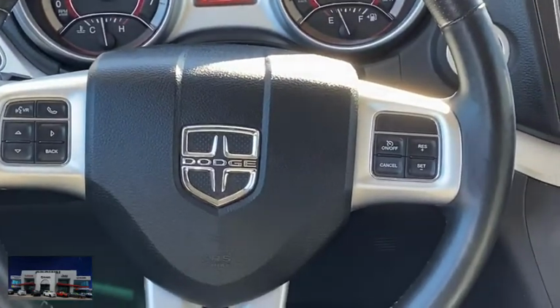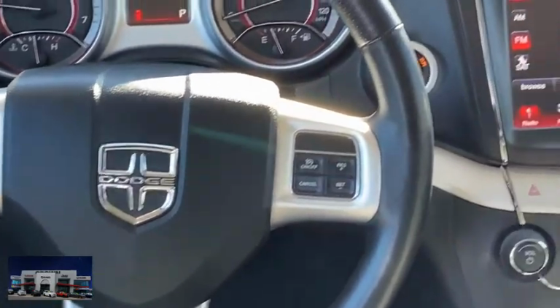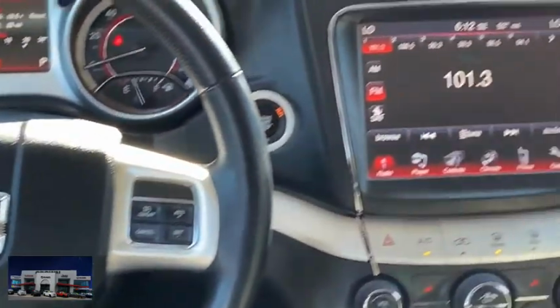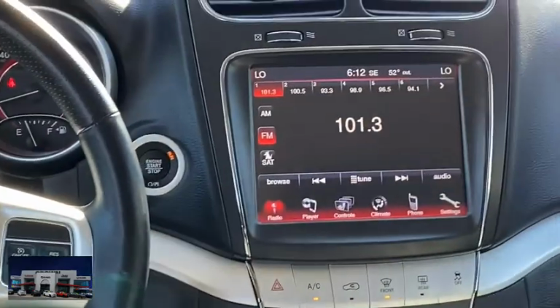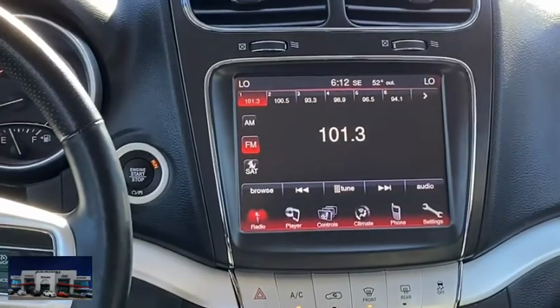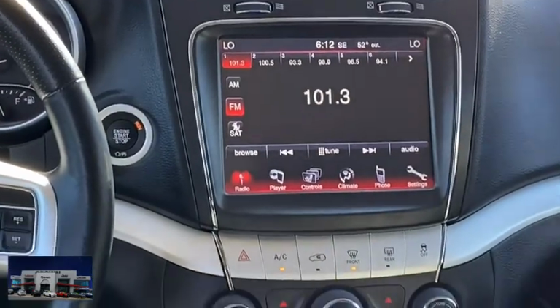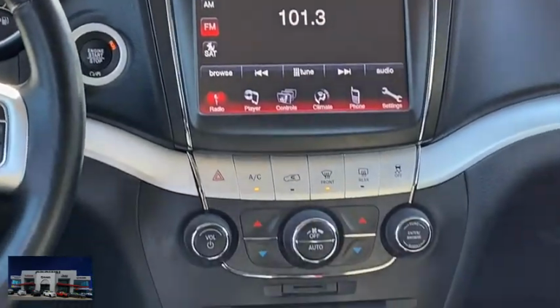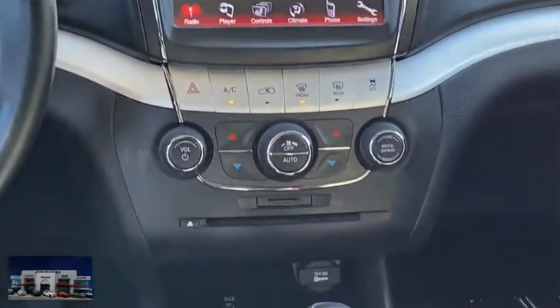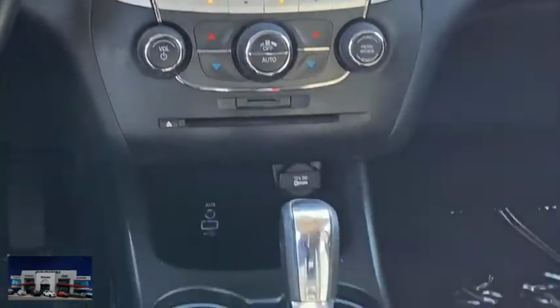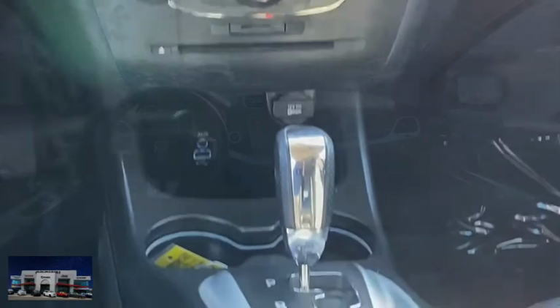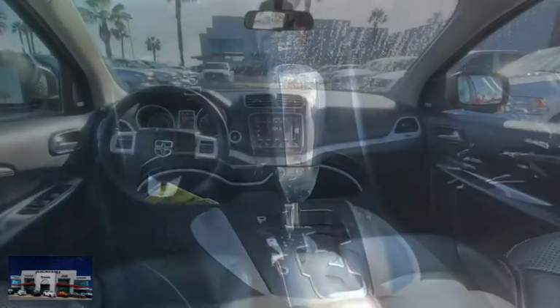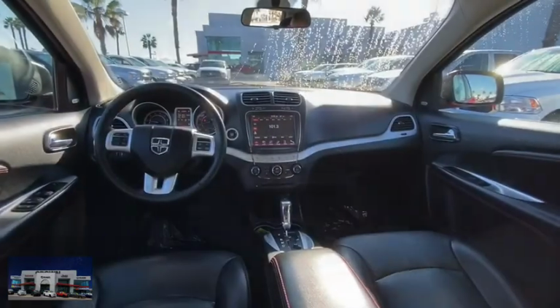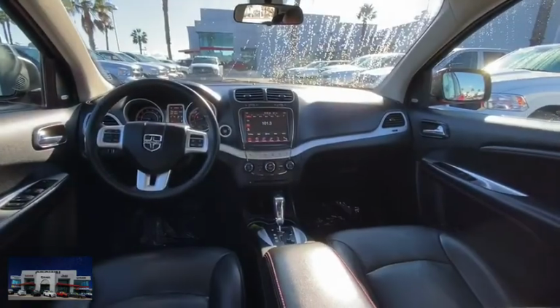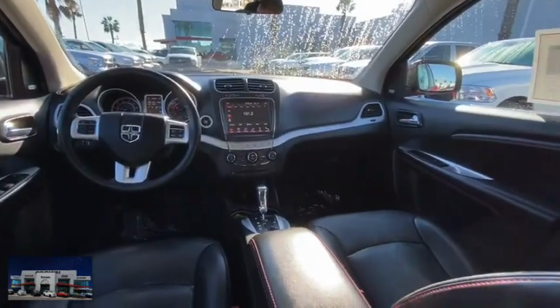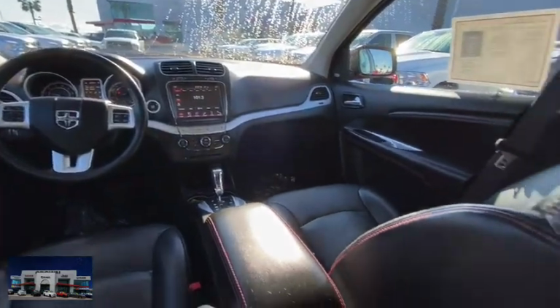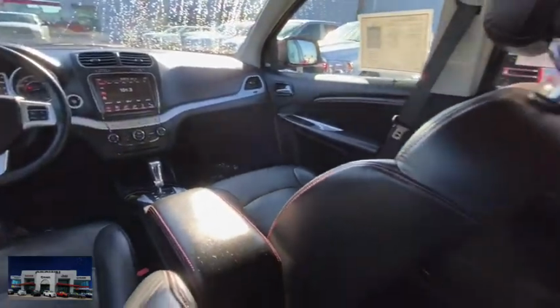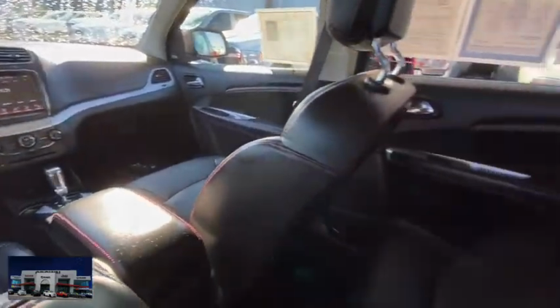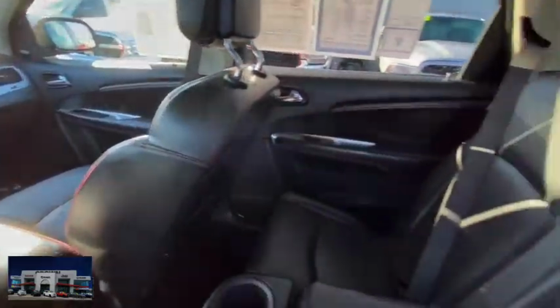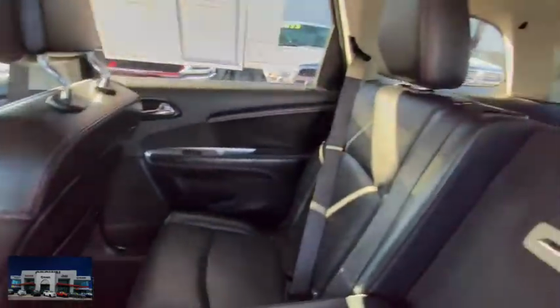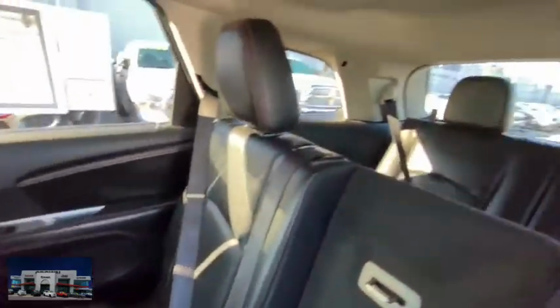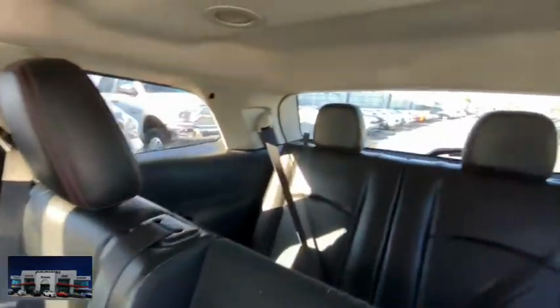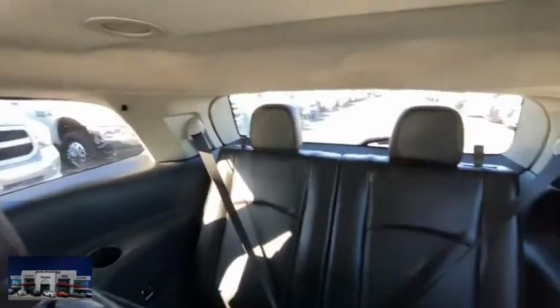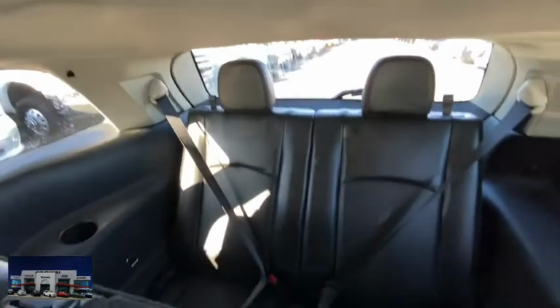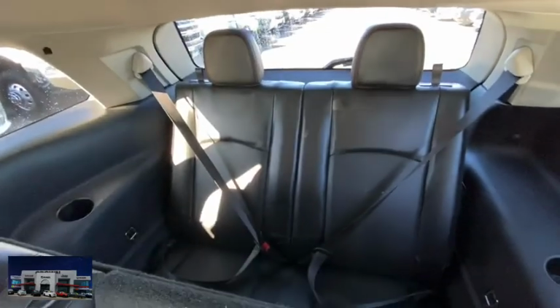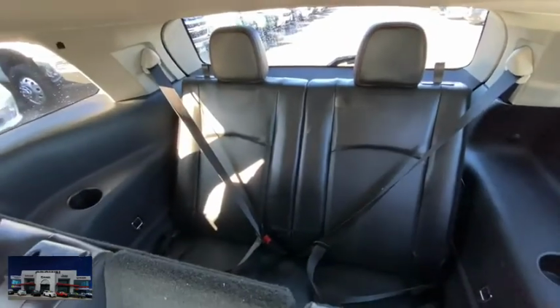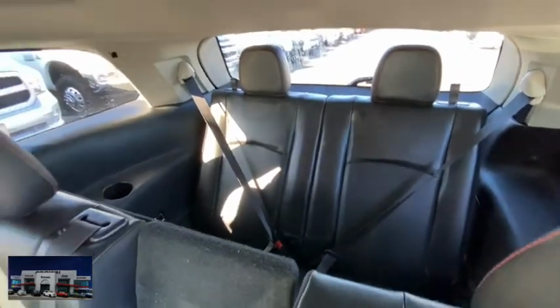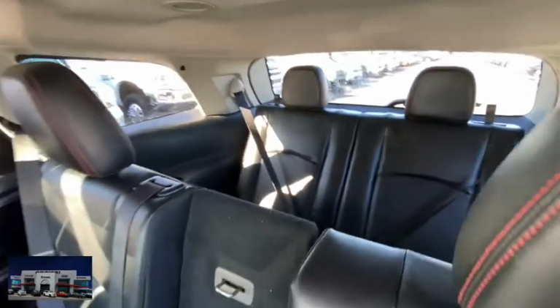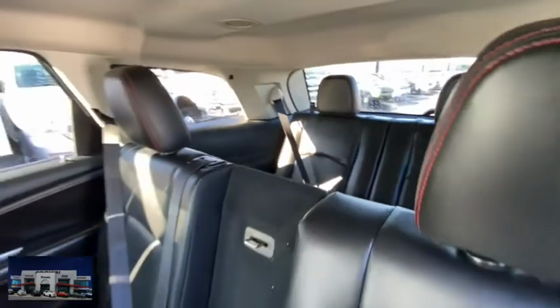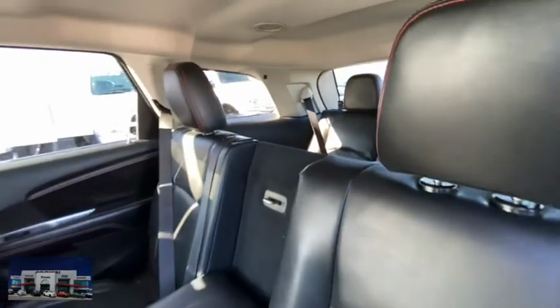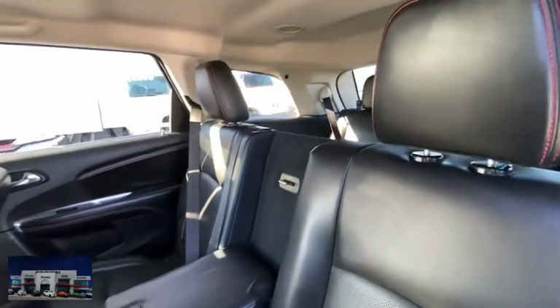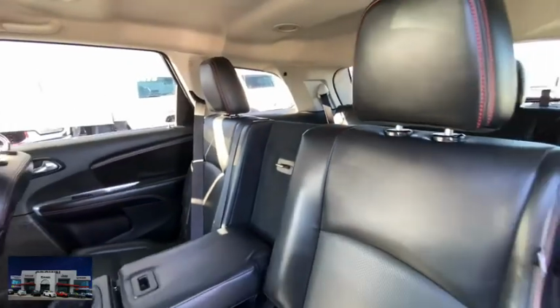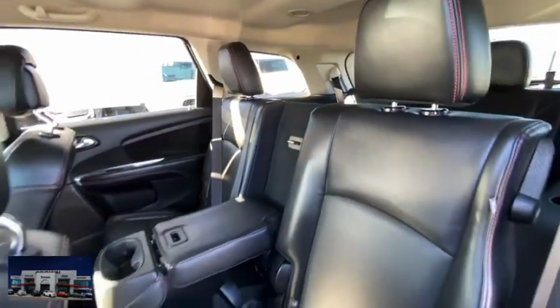This vehicle has less than 40,000 miles. Here are some of this vehicle's great options: keyless entry, steering wheel audio controls, remote engine start, traction control, stability control, anti-lock braking system.